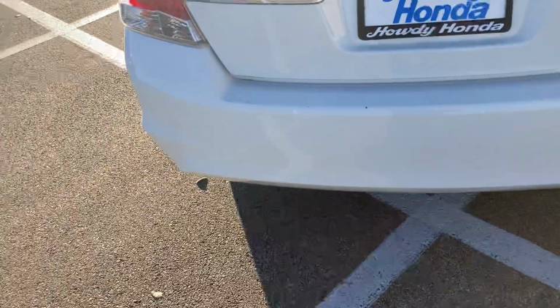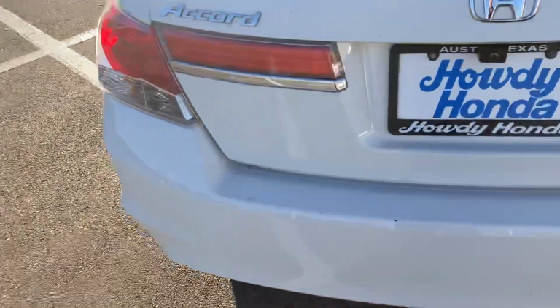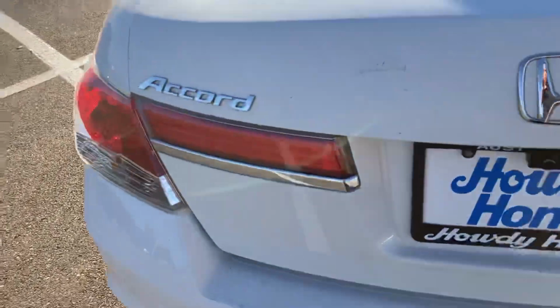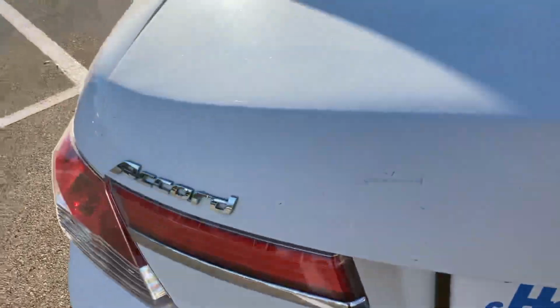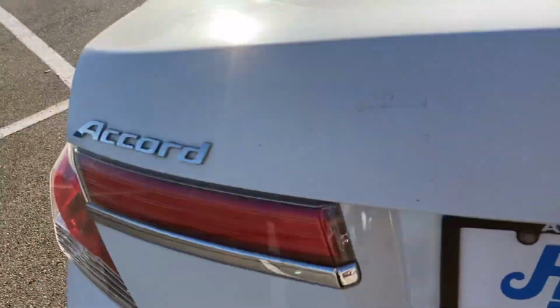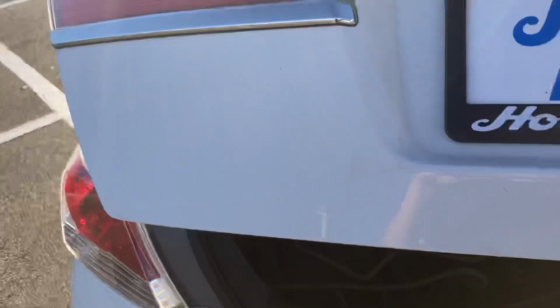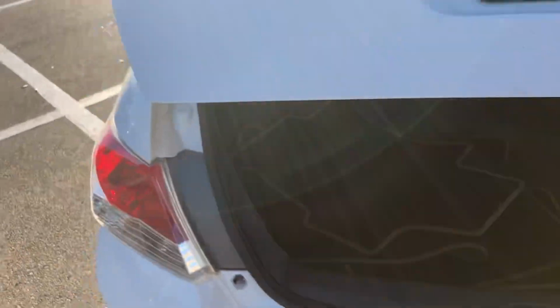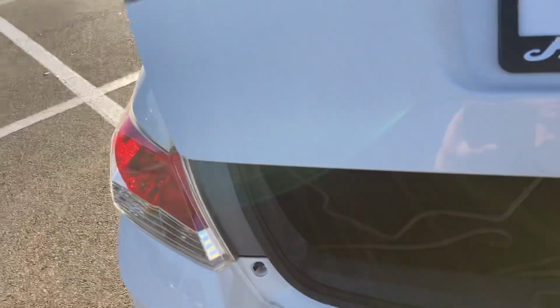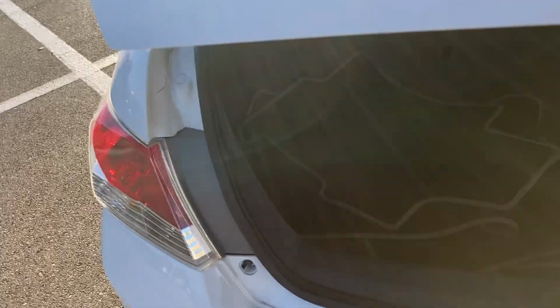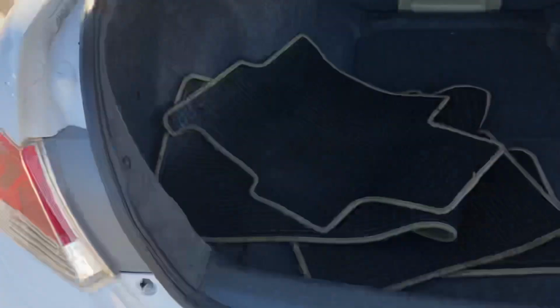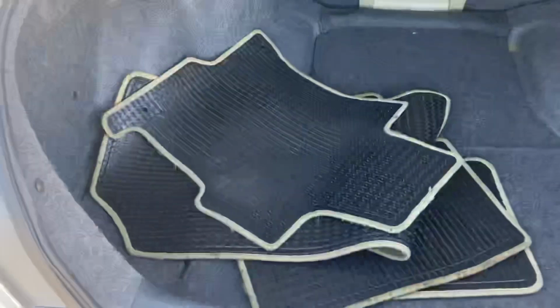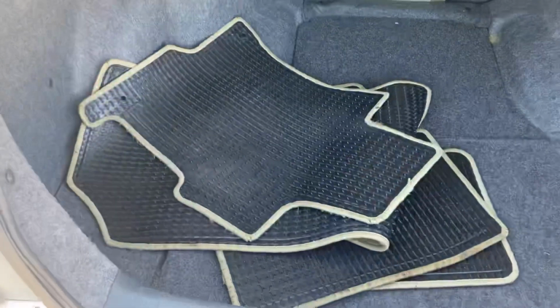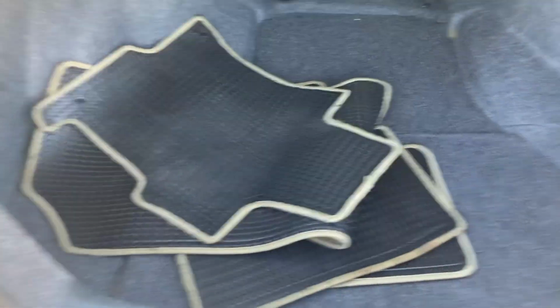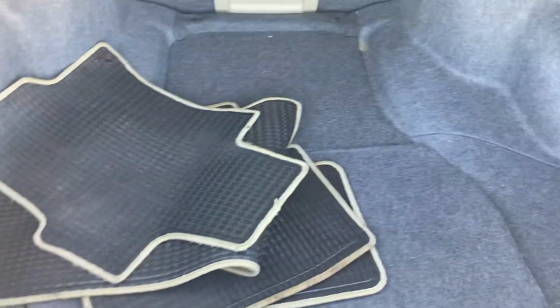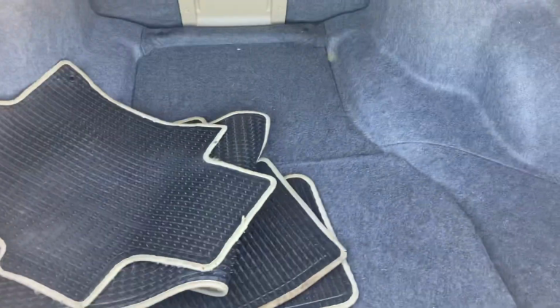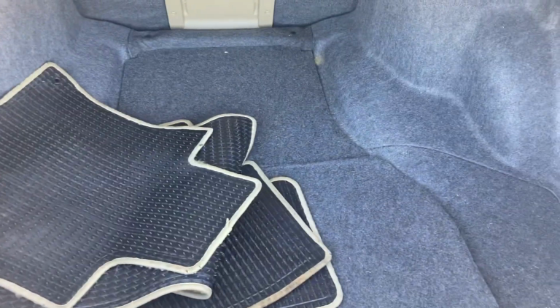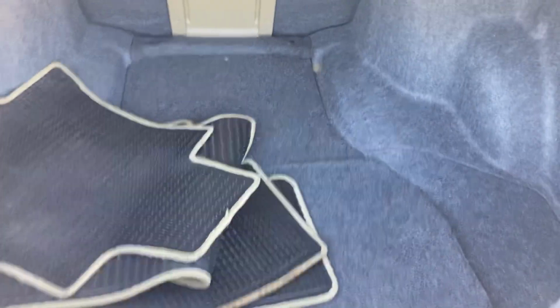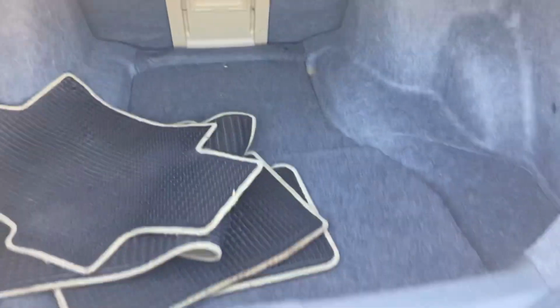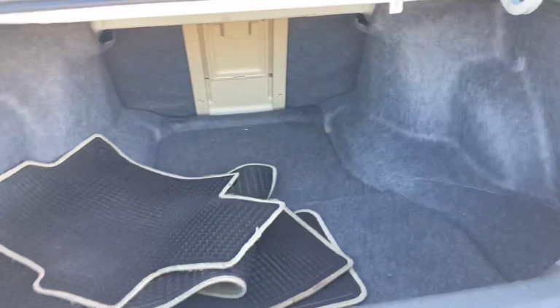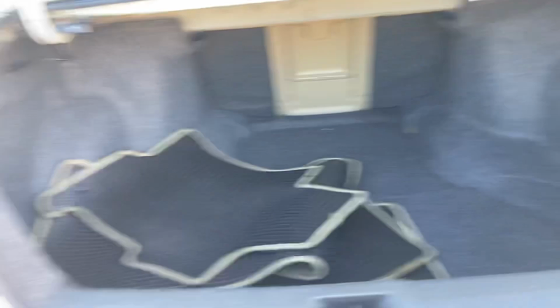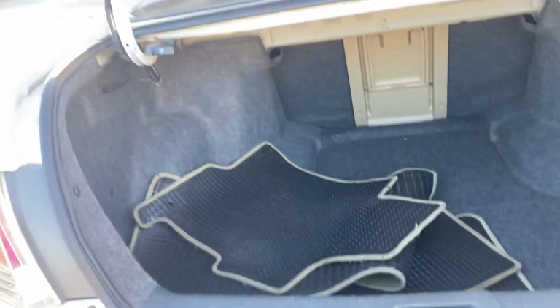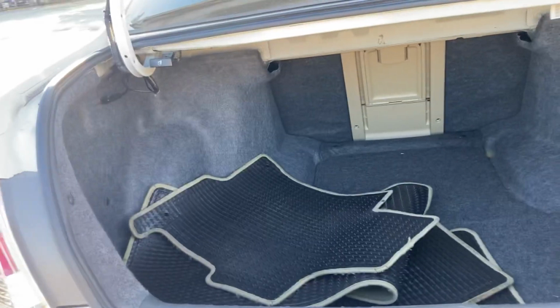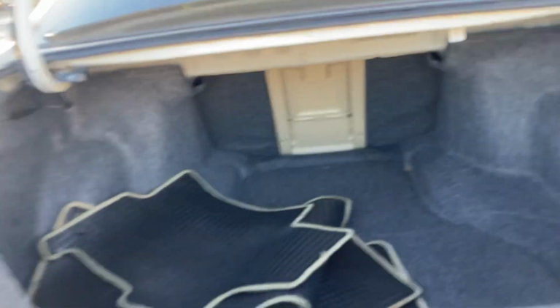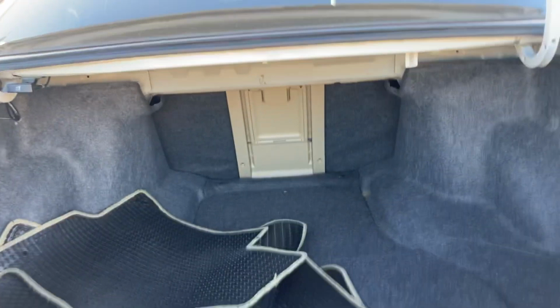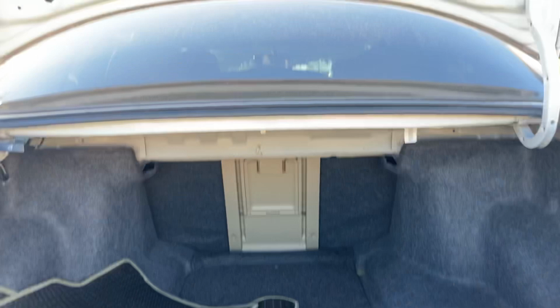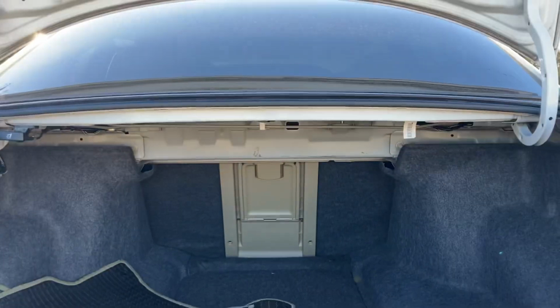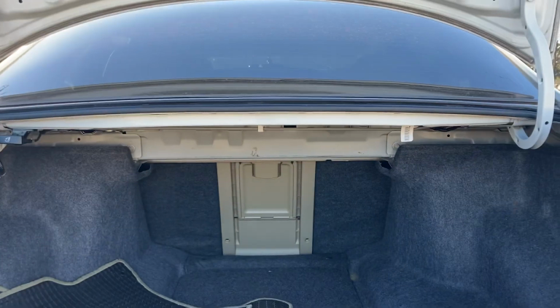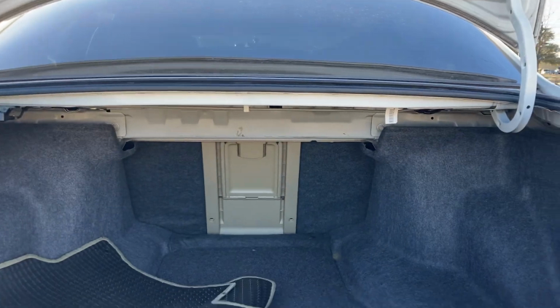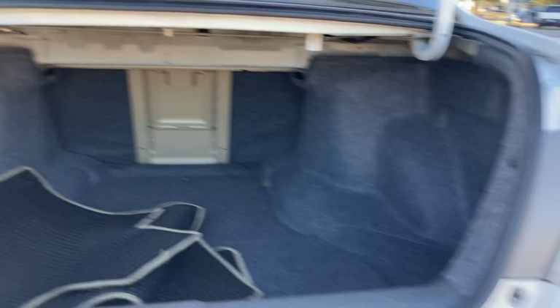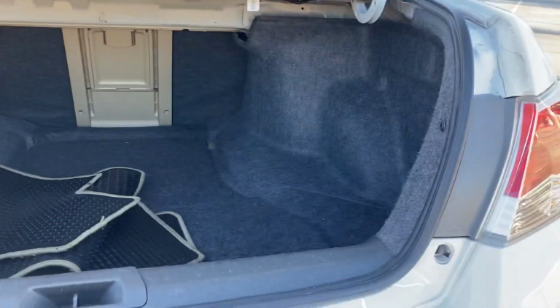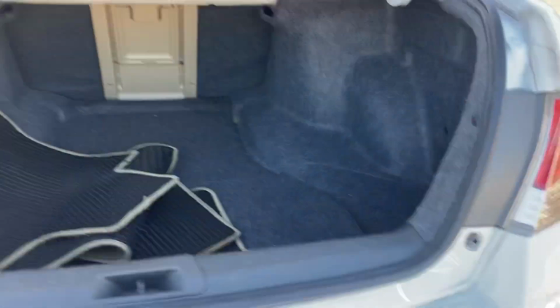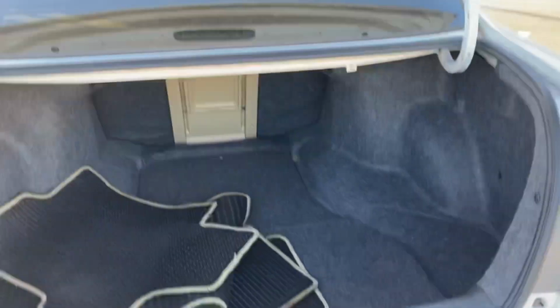Open the trunk up and let you see the back. We've got all the mats for it as well. Ton of space in there. You even have a little pass-through if you need to put anything in there.